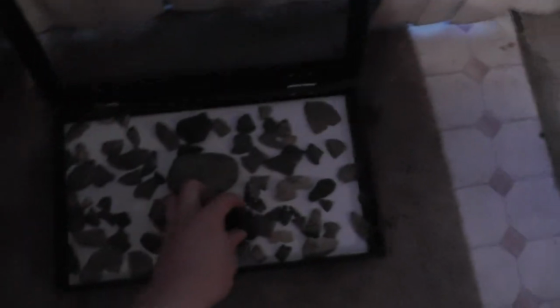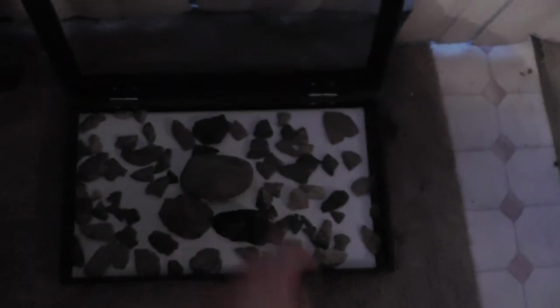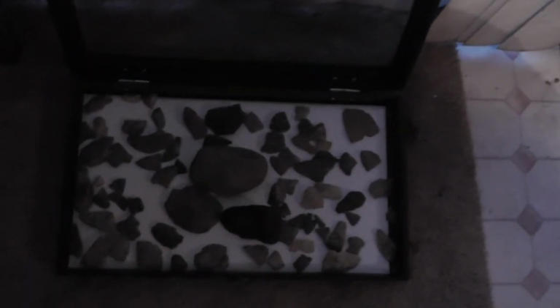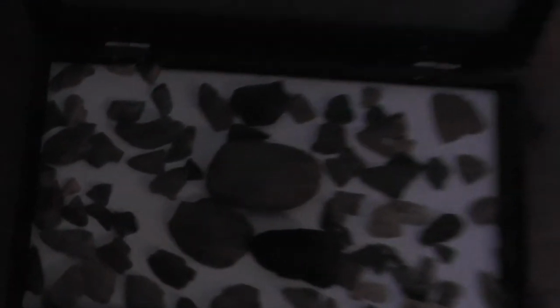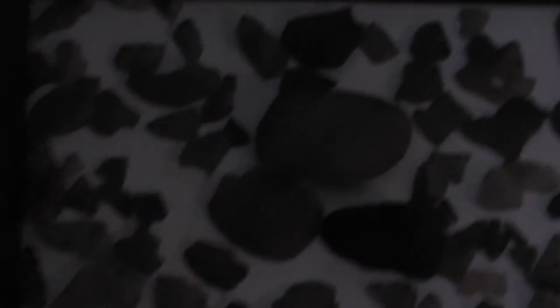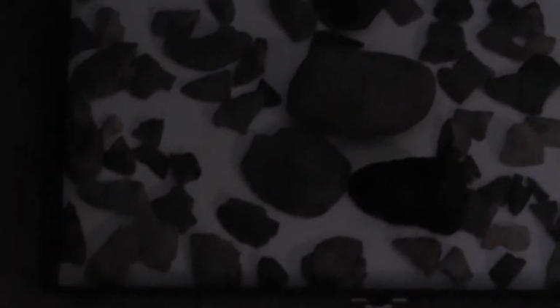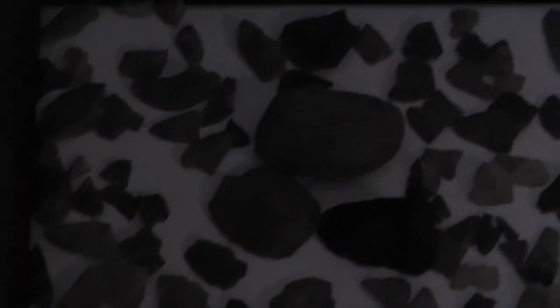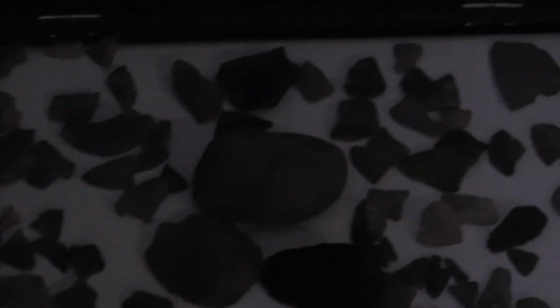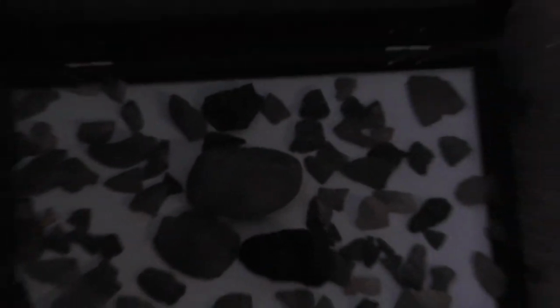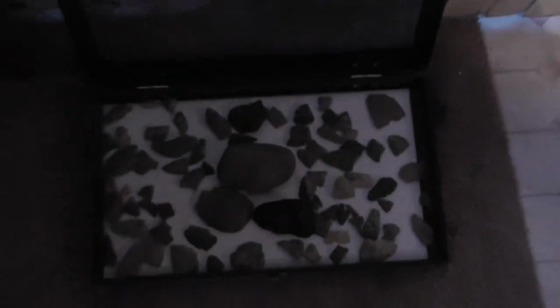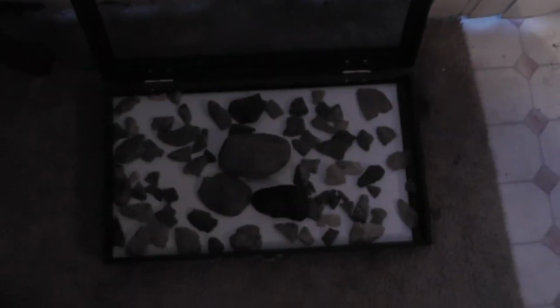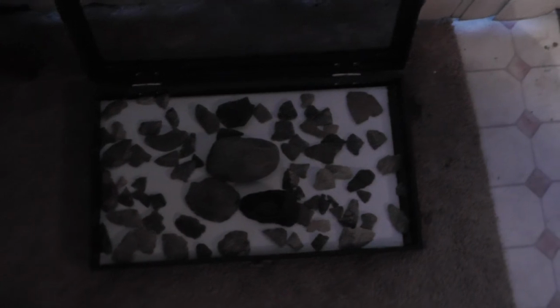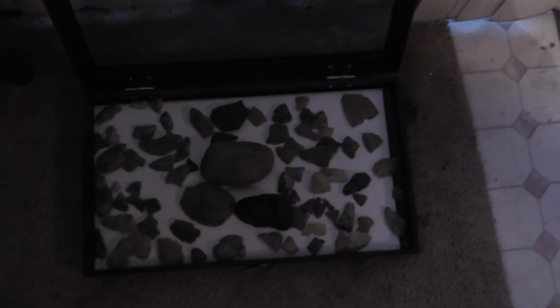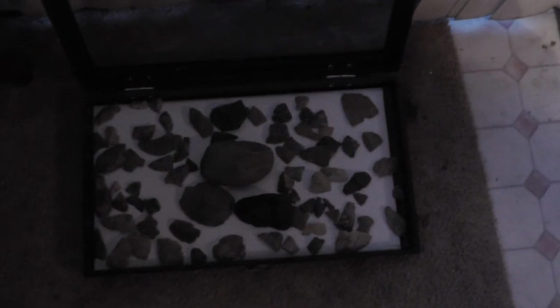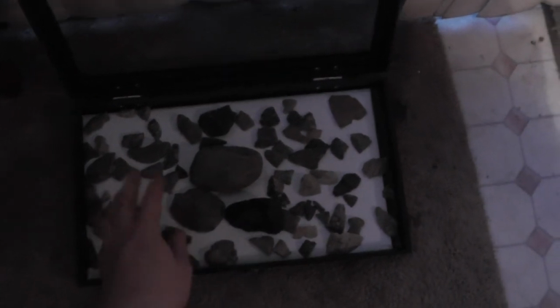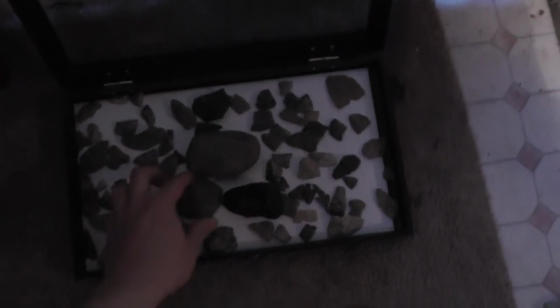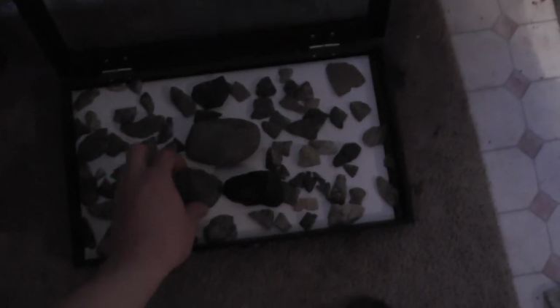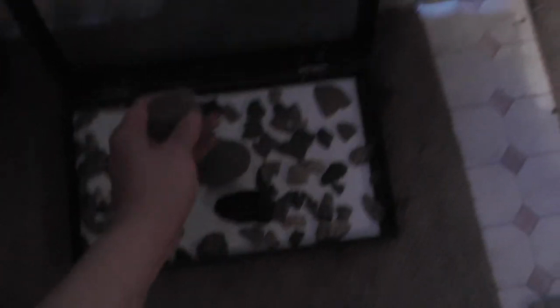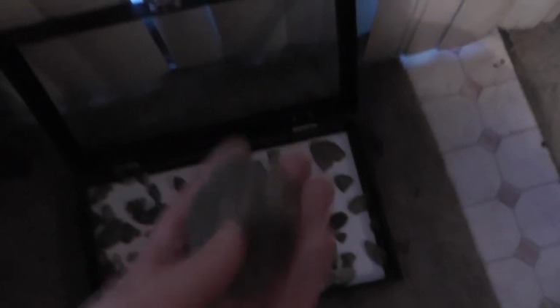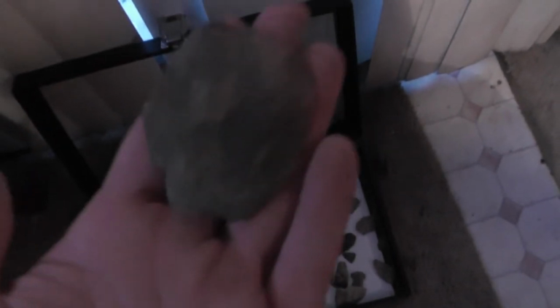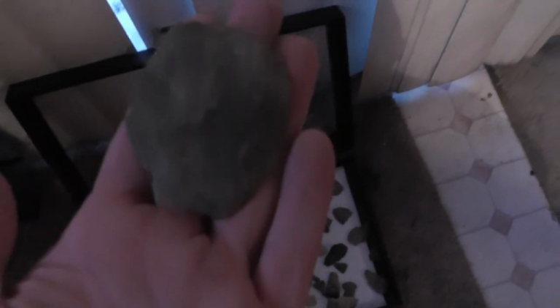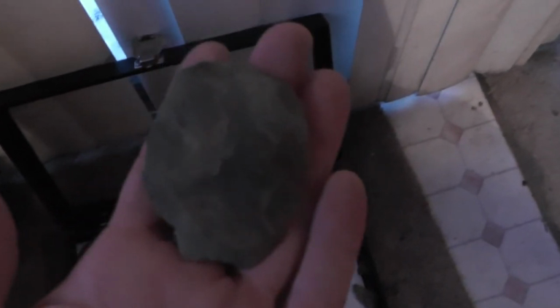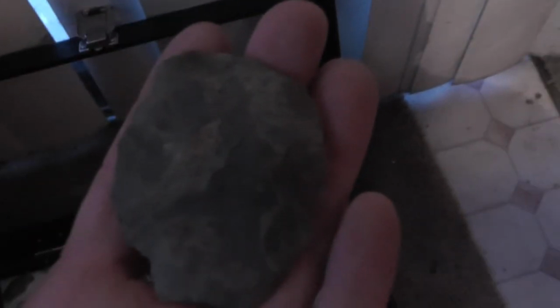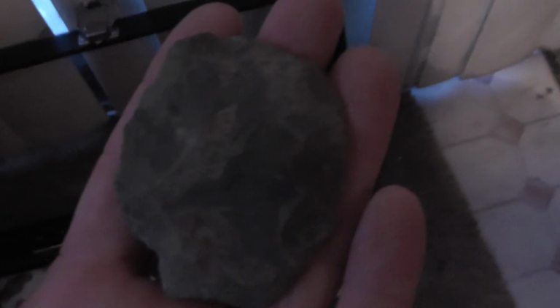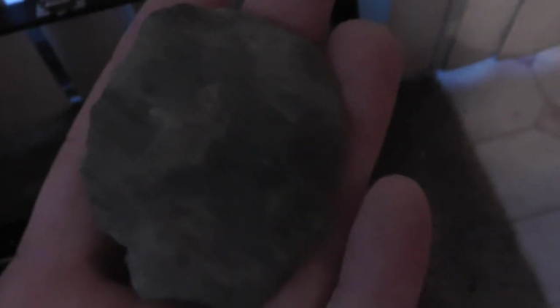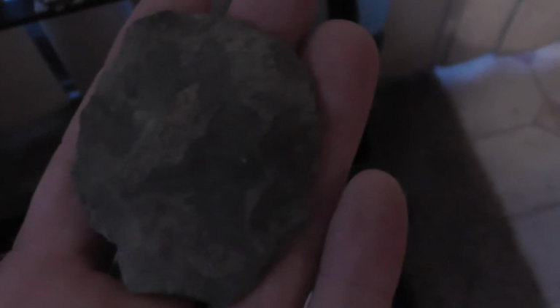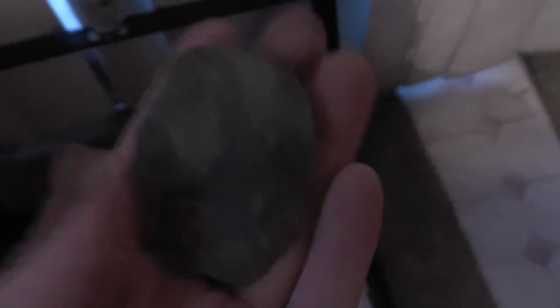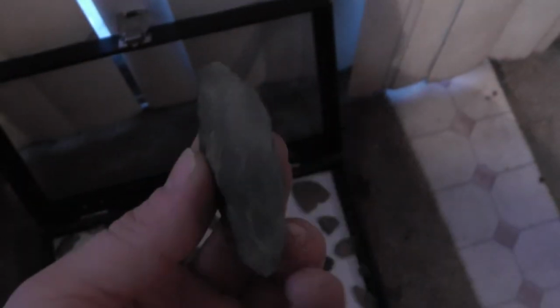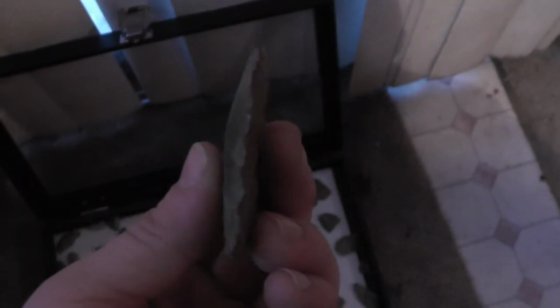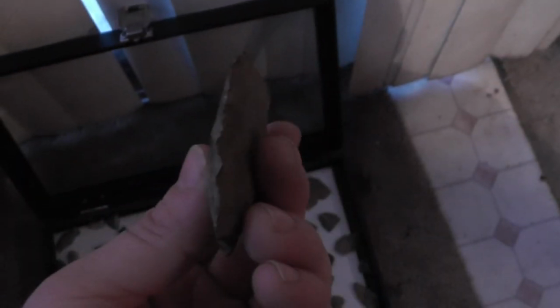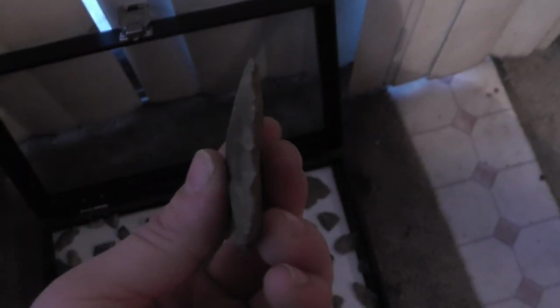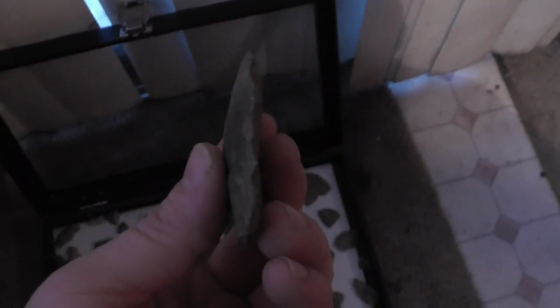This is just all my broken stuff and pieces. I don't know if this is anything or not, I just picked it up. It looks pretty cool.